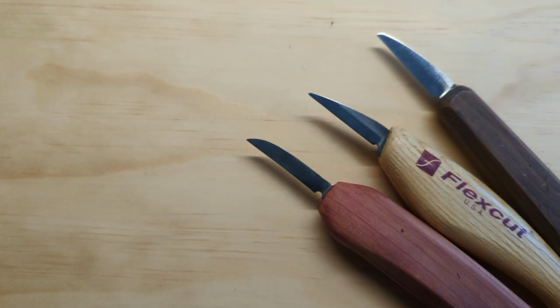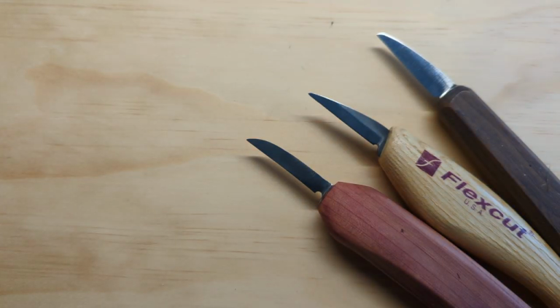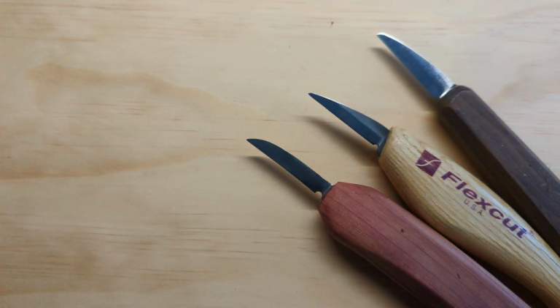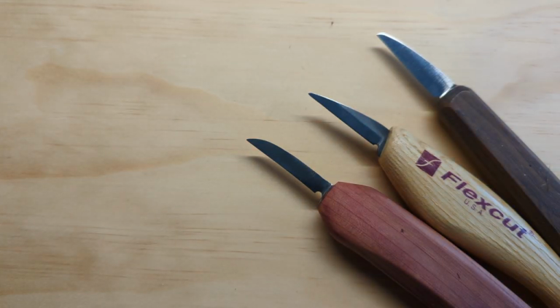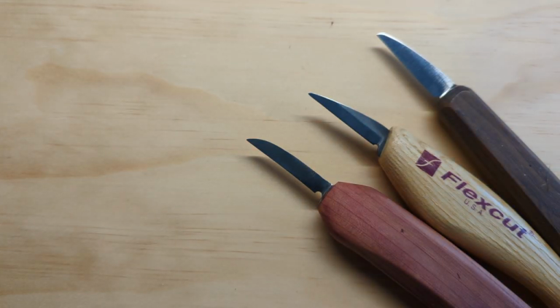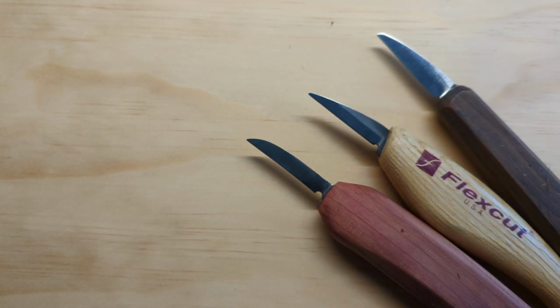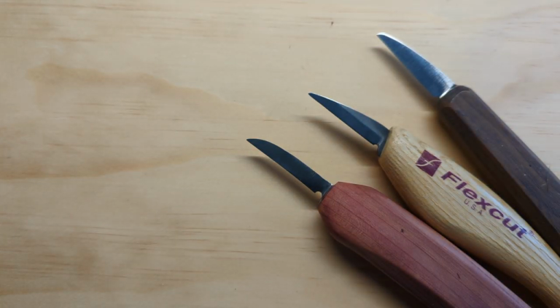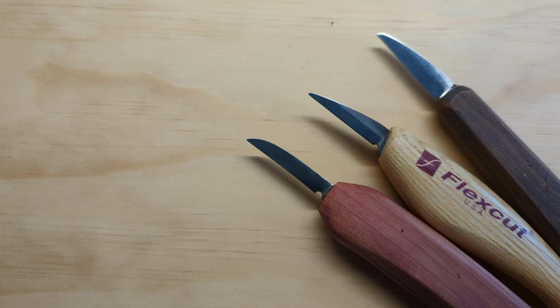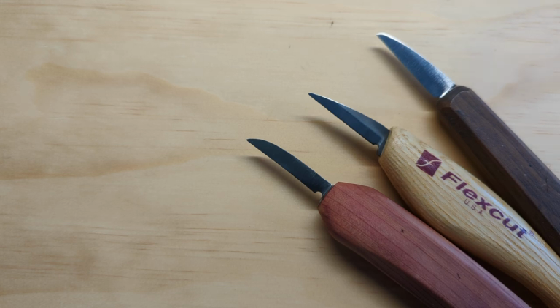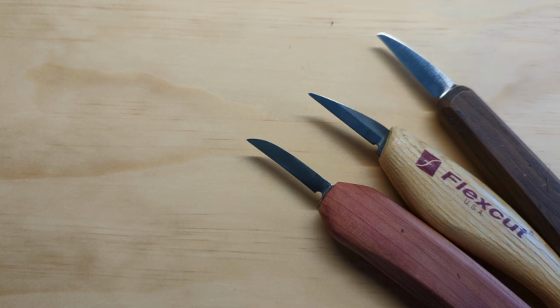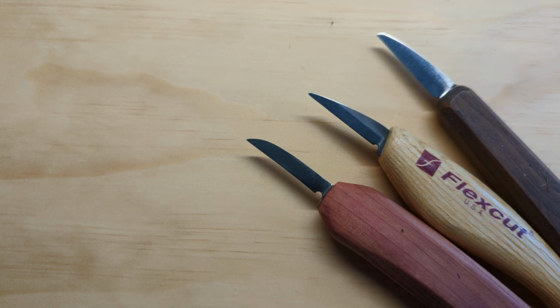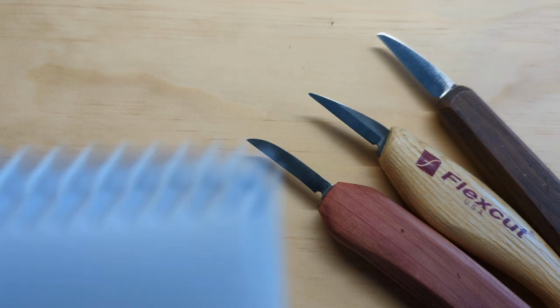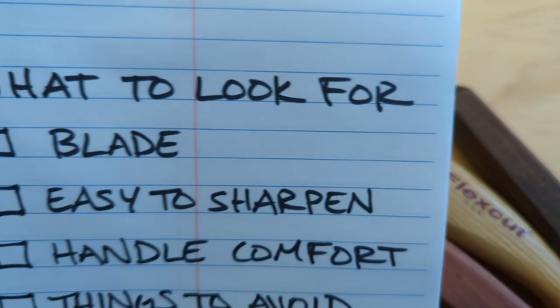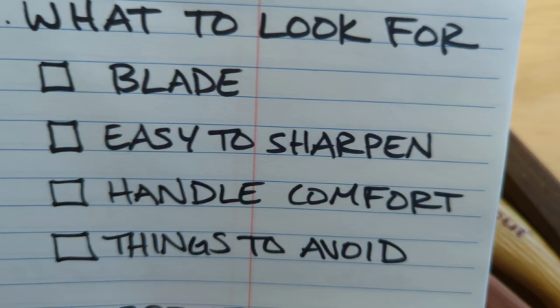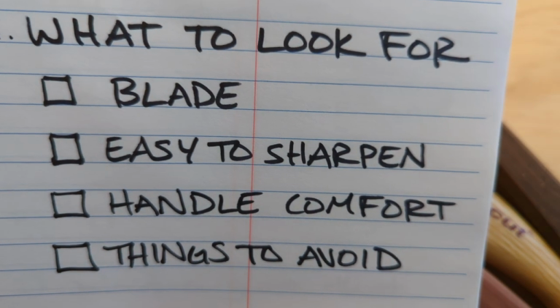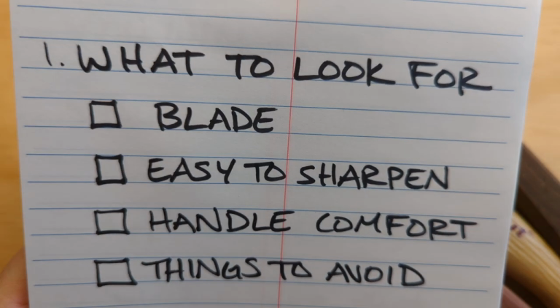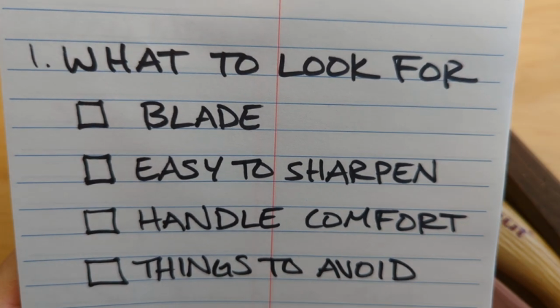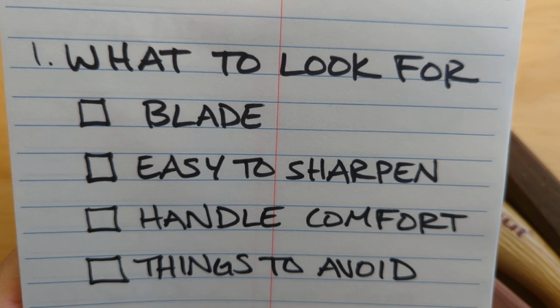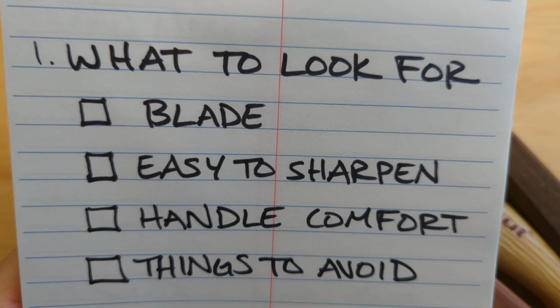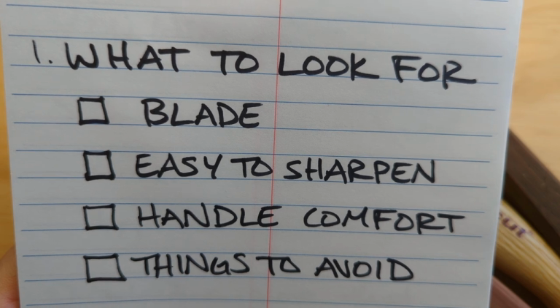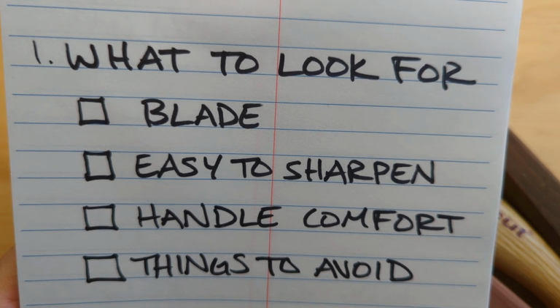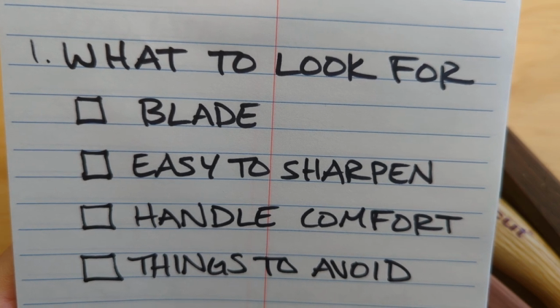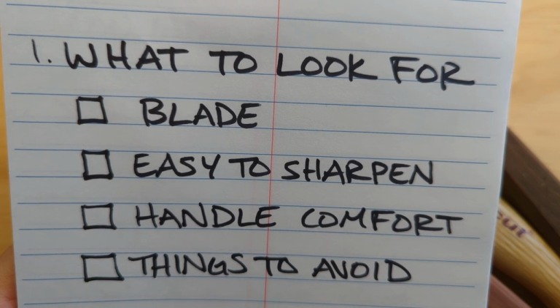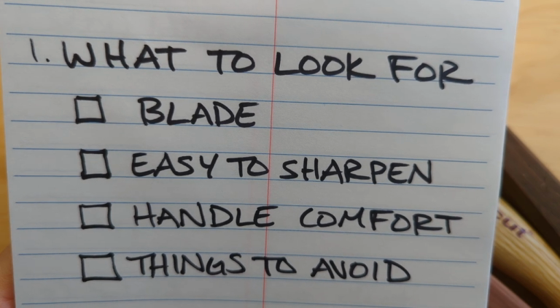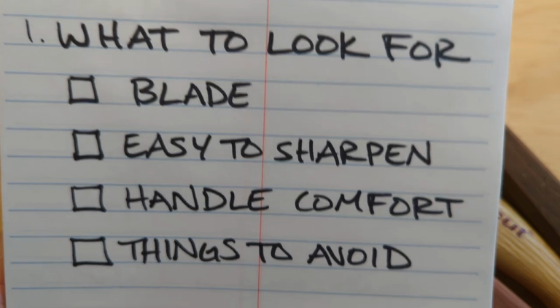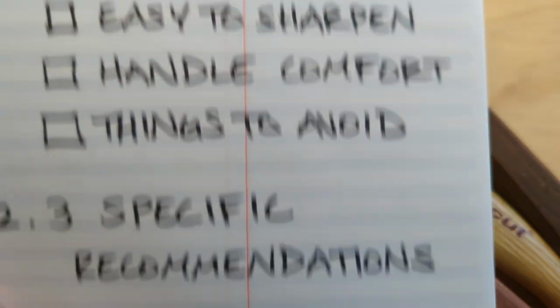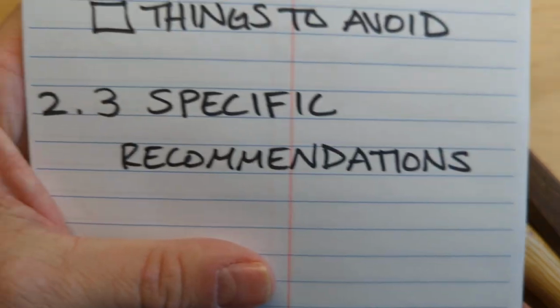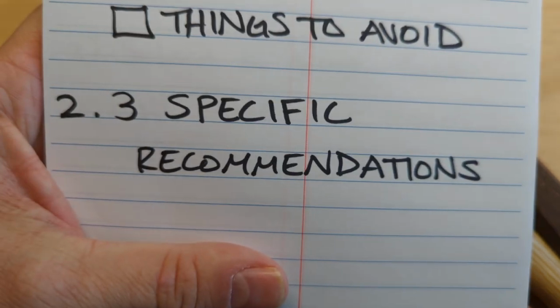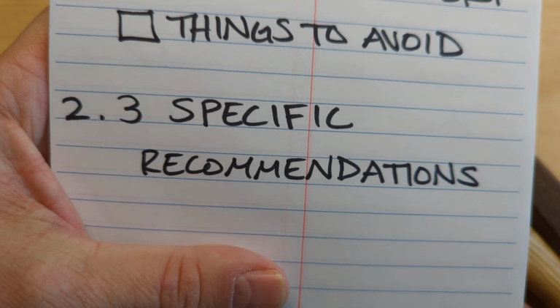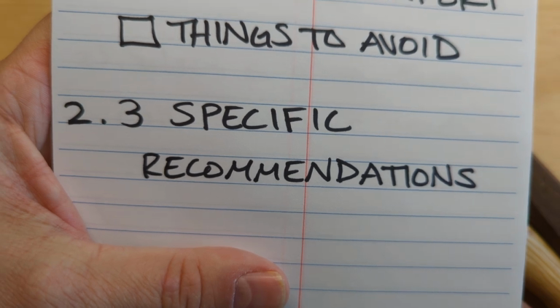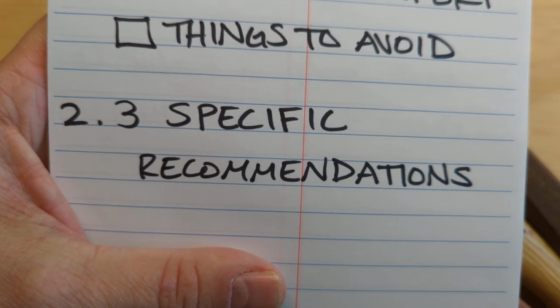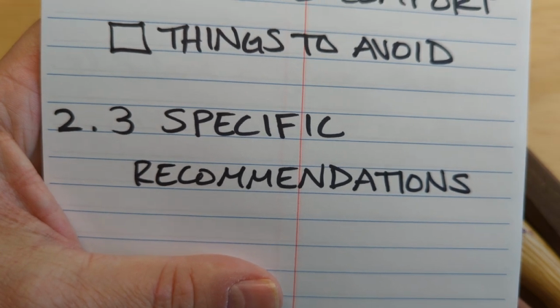We're going to do that by first looking at what to look for in a knife. We're going to talk about the blade, ease of sharpening, handle comfort, and things to avoid. And then I'm going to share three specific recommendations.